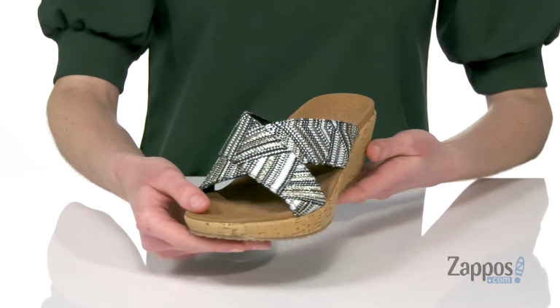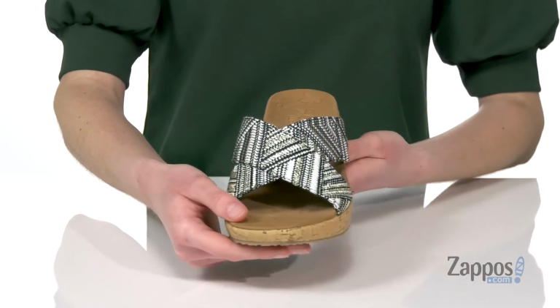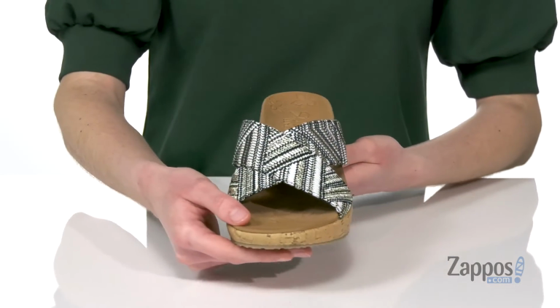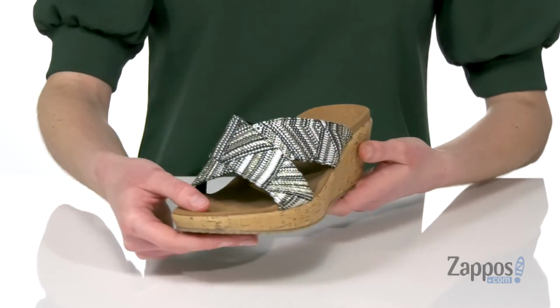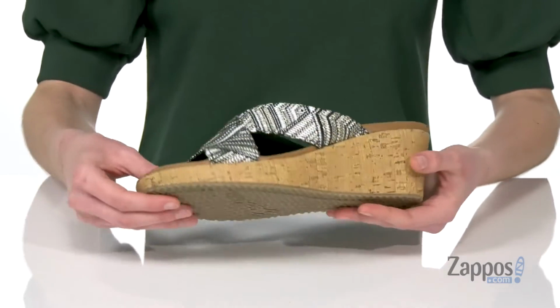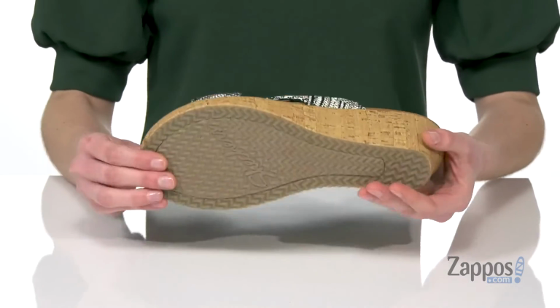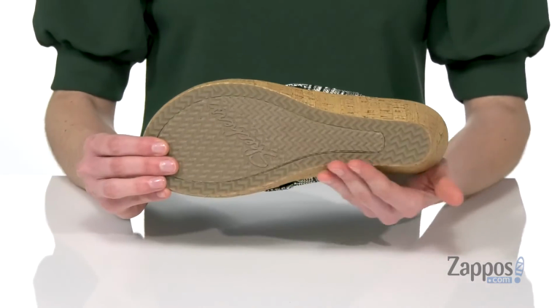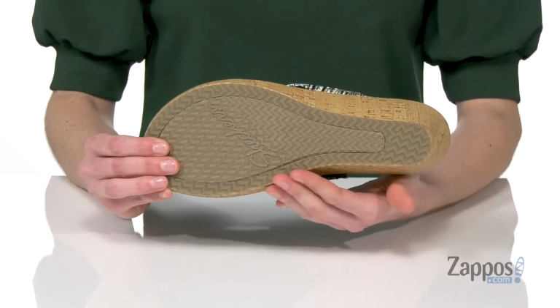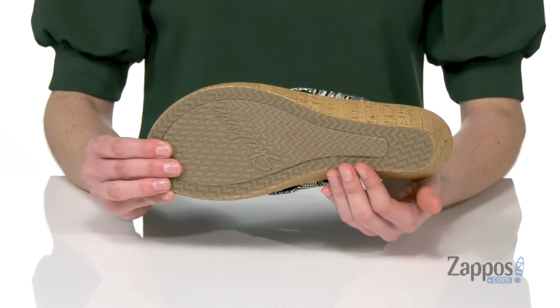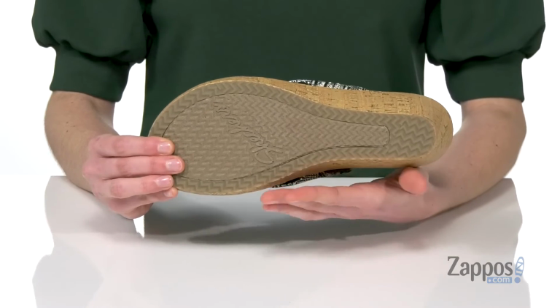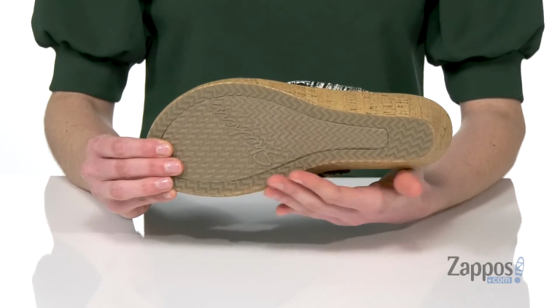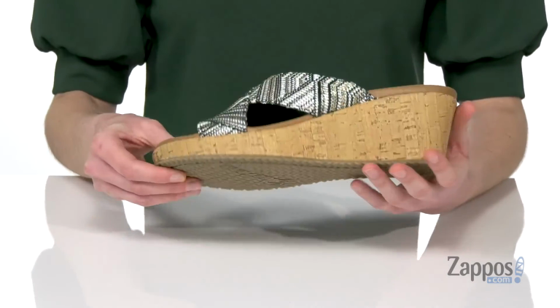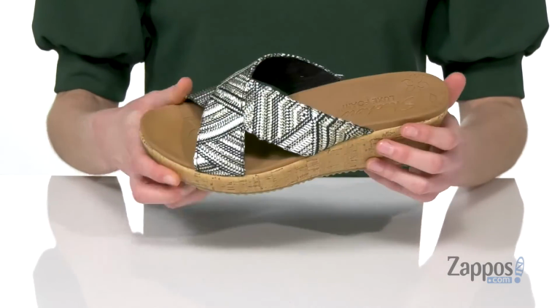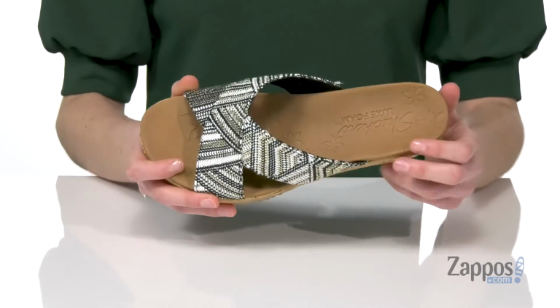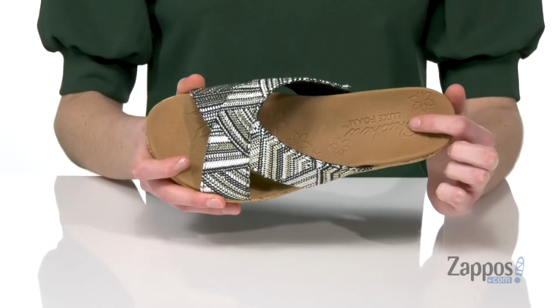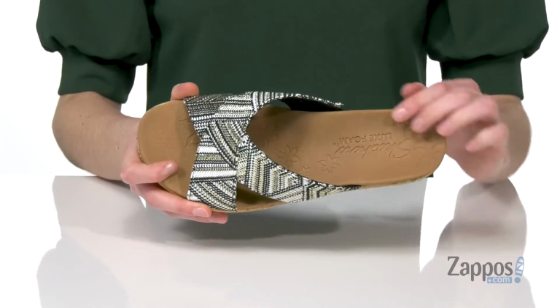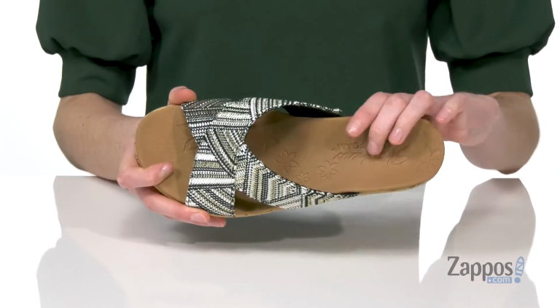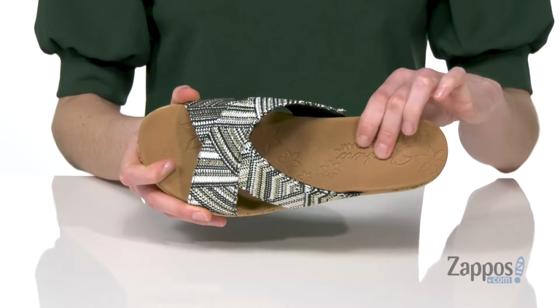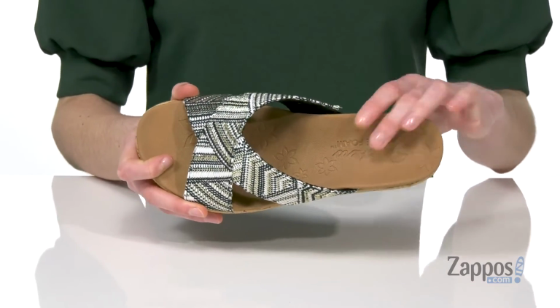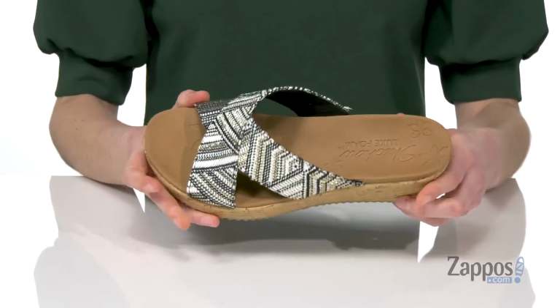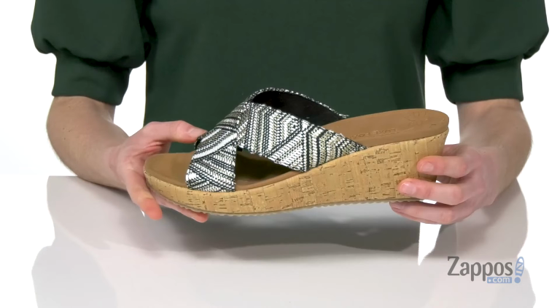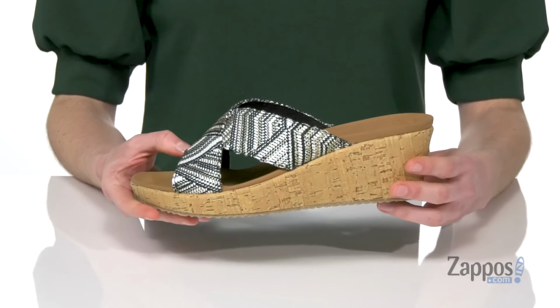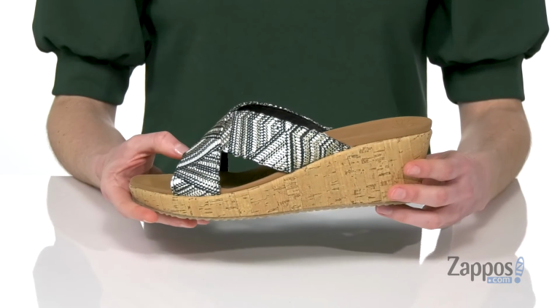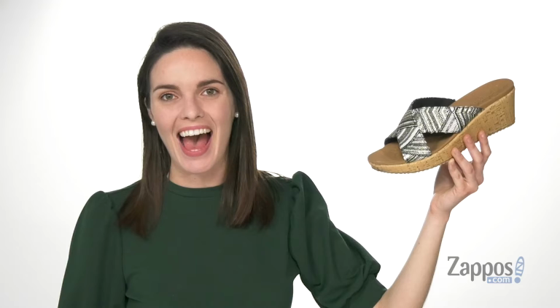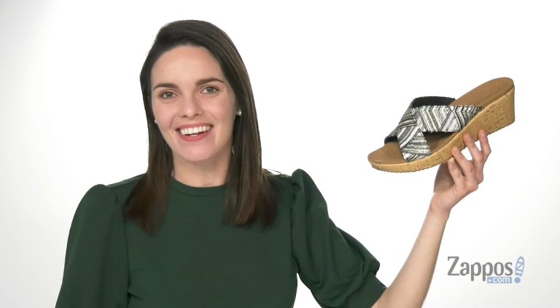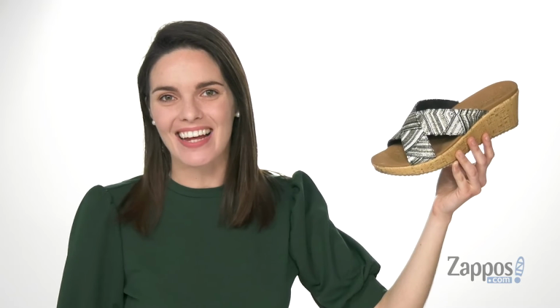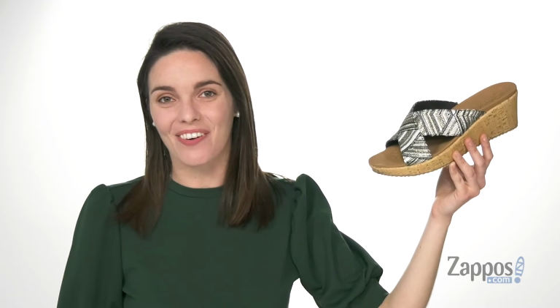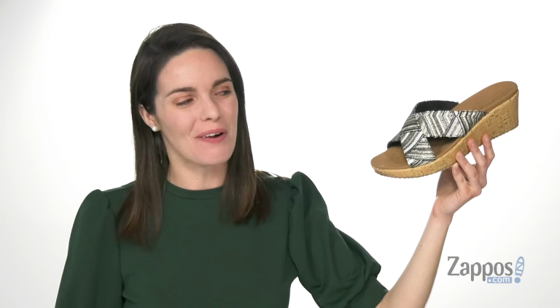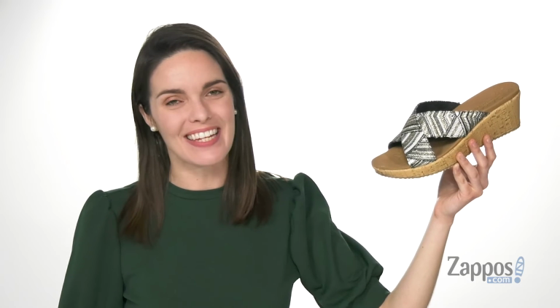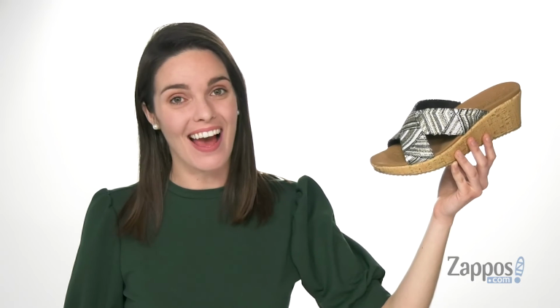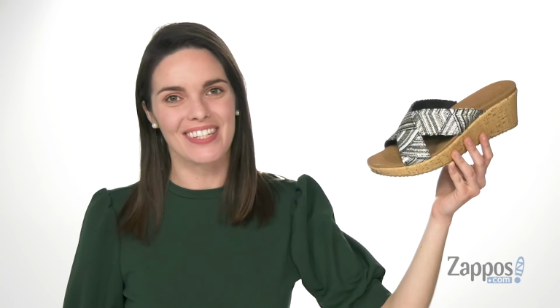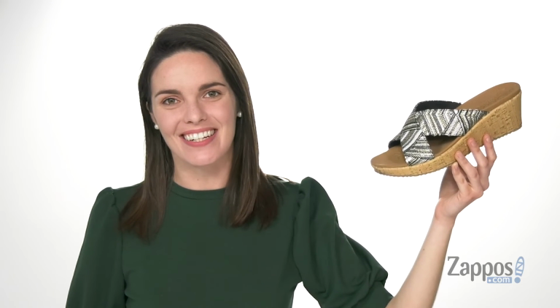These would look really cute with some light wash jeans. They've got a textured outsole underneath with the Skechers logo, and inside a squishy luxe foam footbed. Add a little shine to your wardrobe with this style from Skechers.